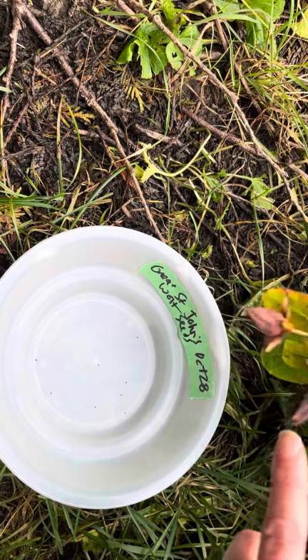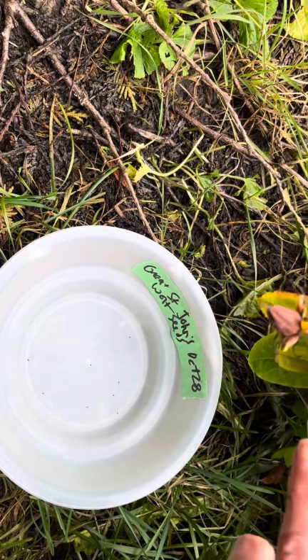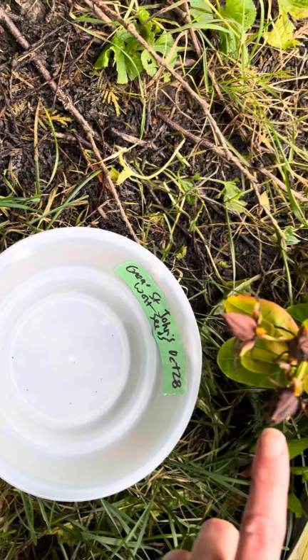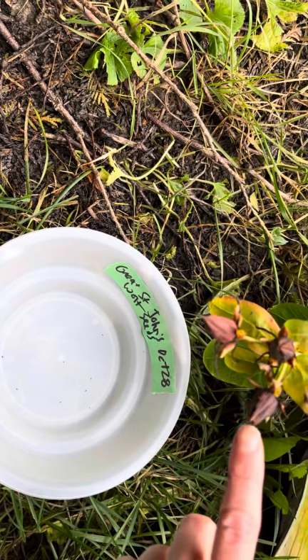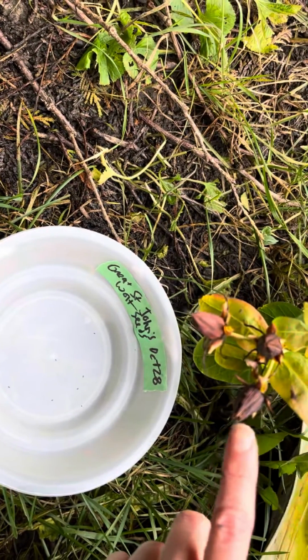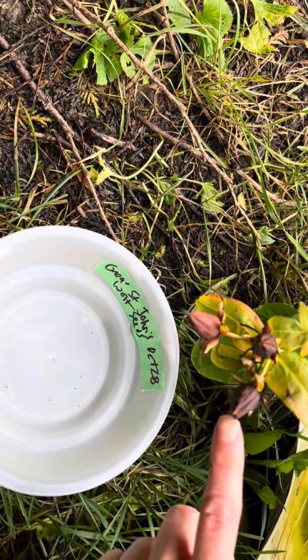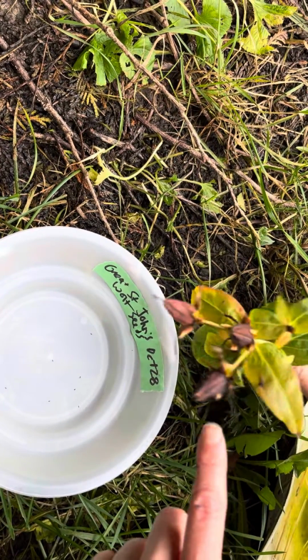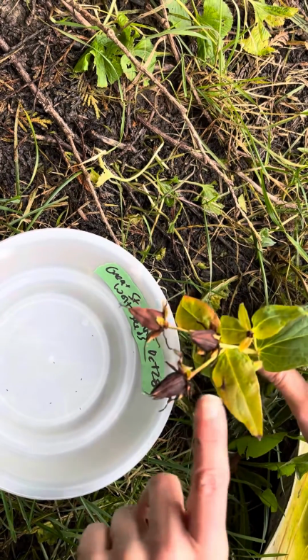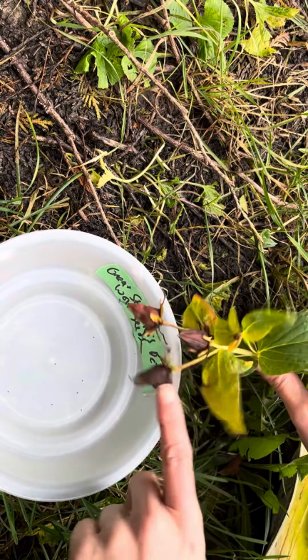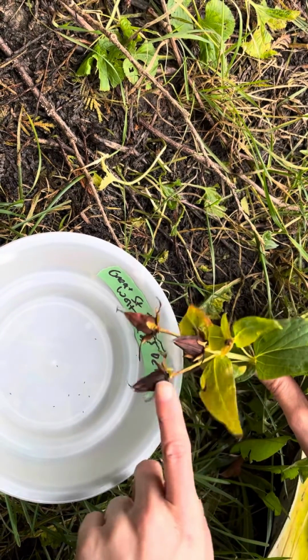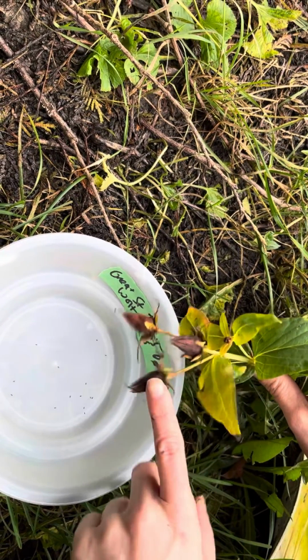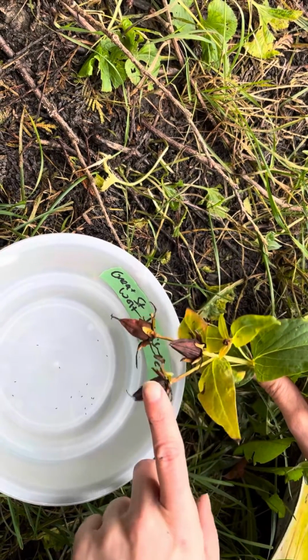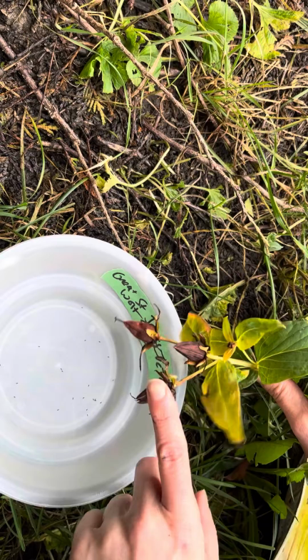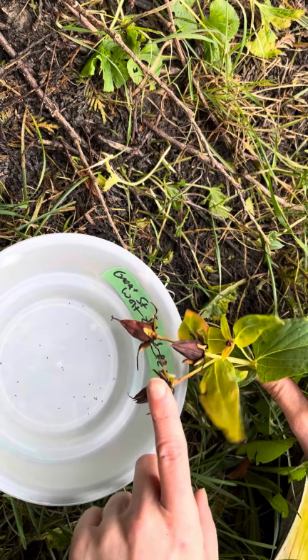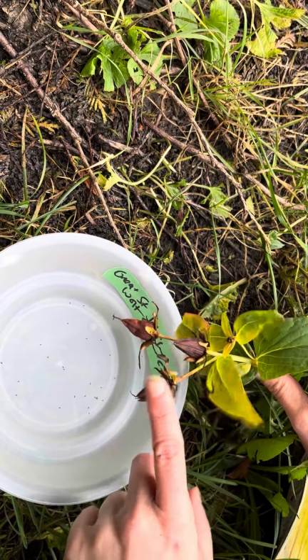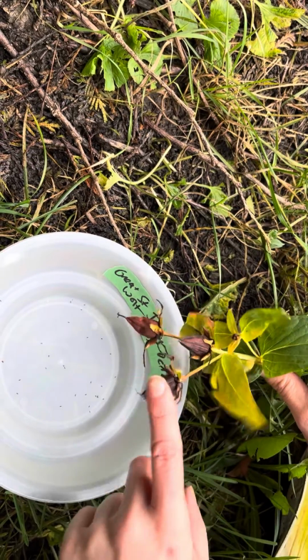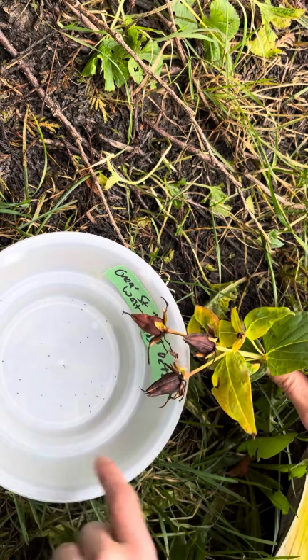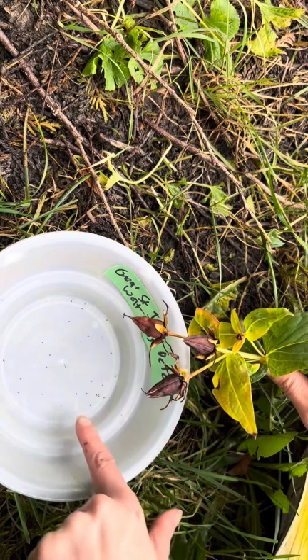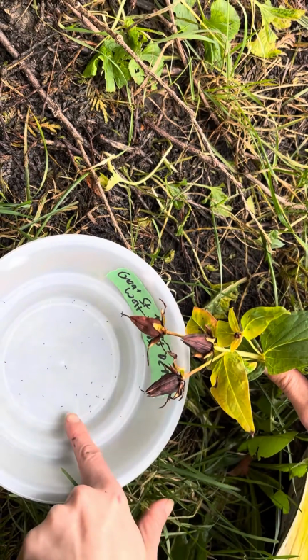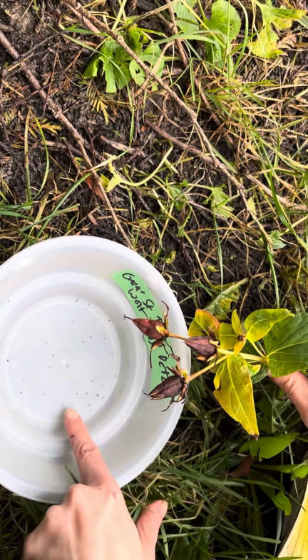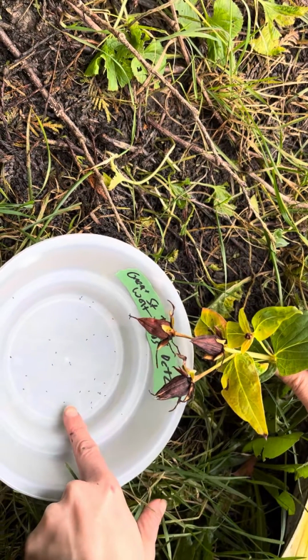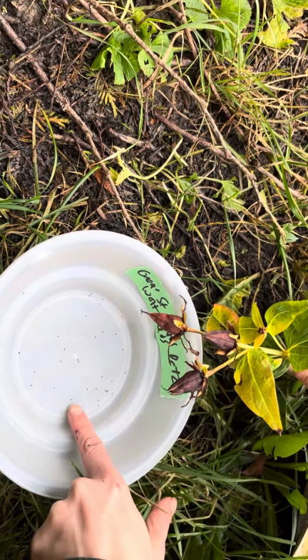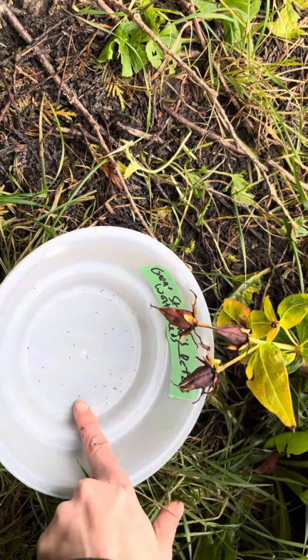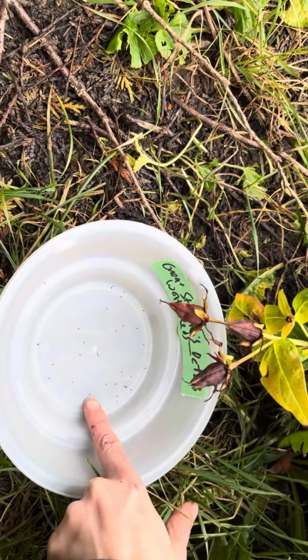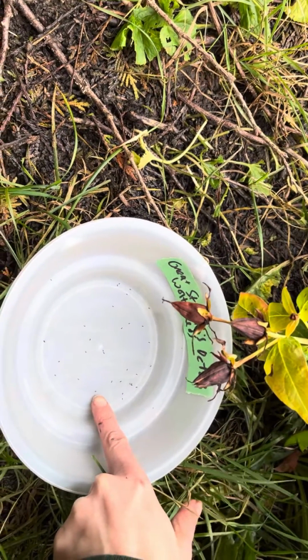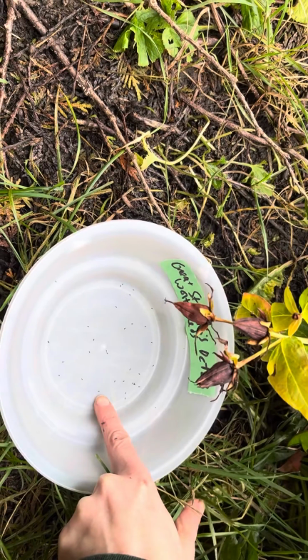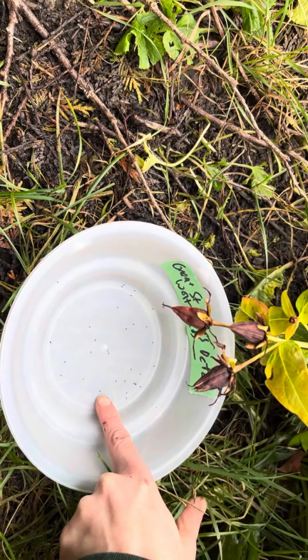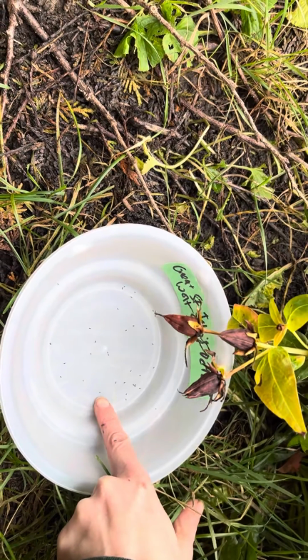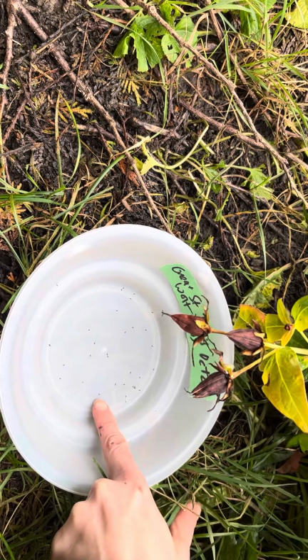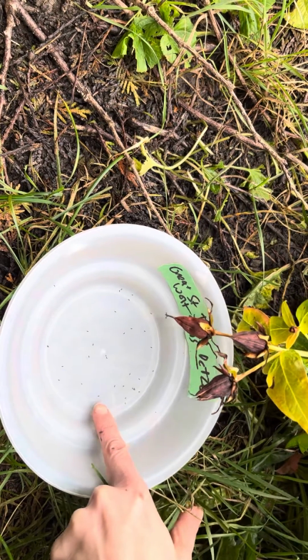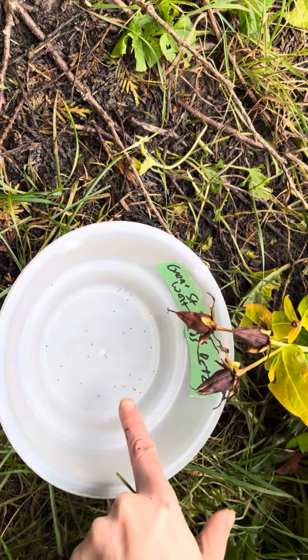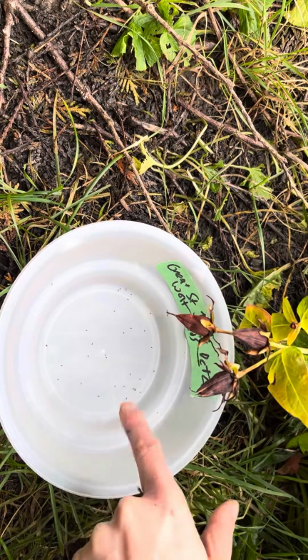The pods have started to open and you can see that it's releasing the seeds already. These are the seeds — this is what you're looking for. They're the size of a needle and a little brownish.